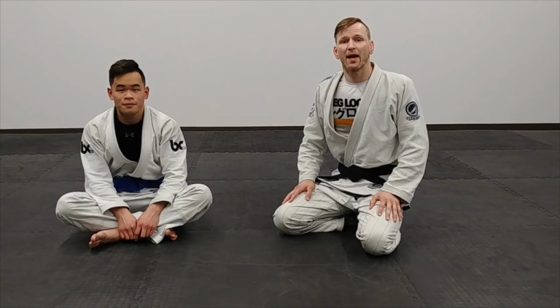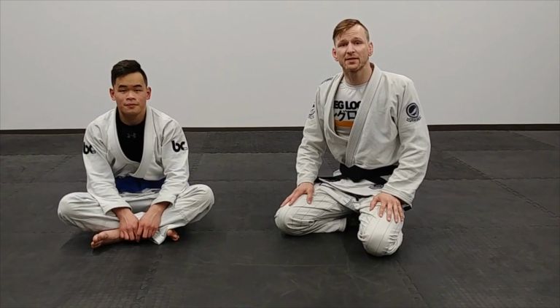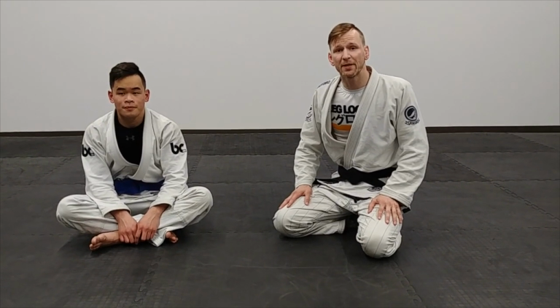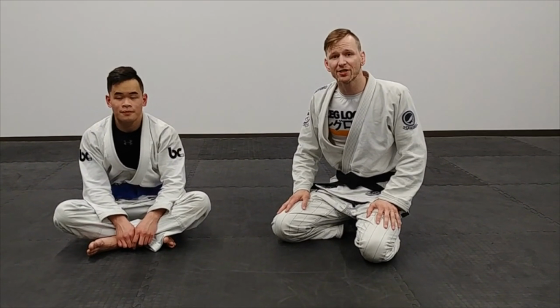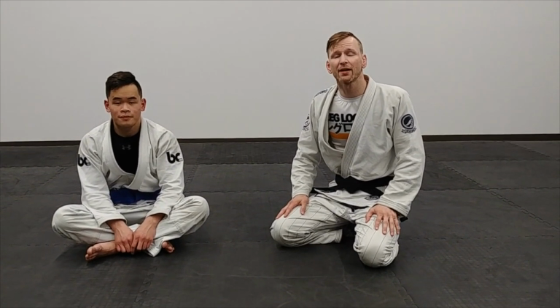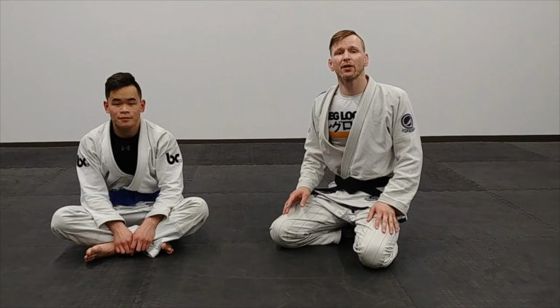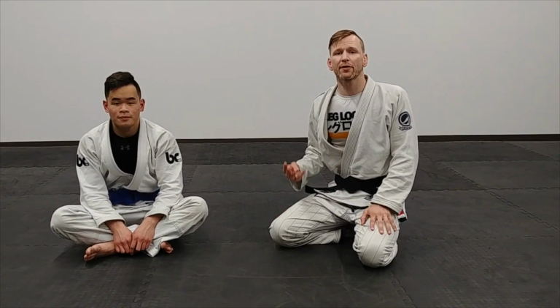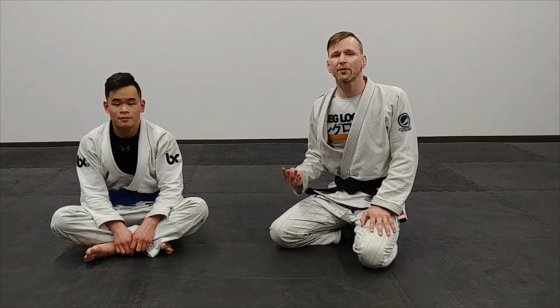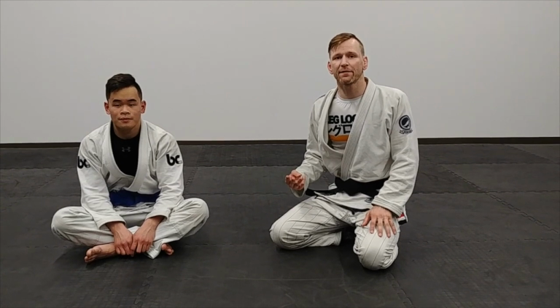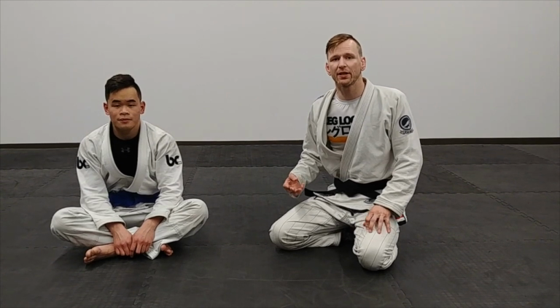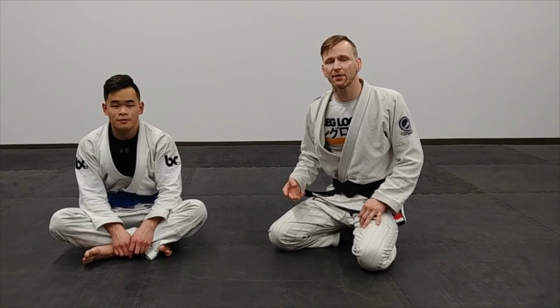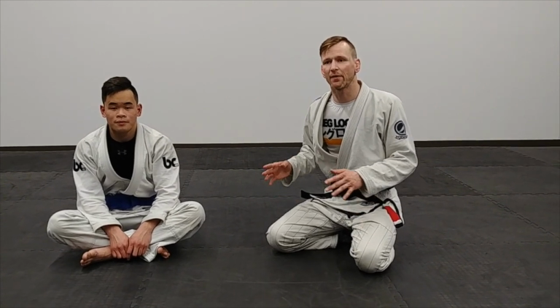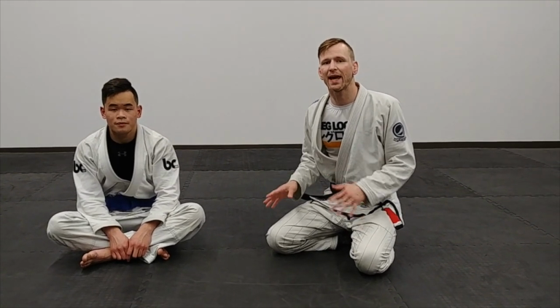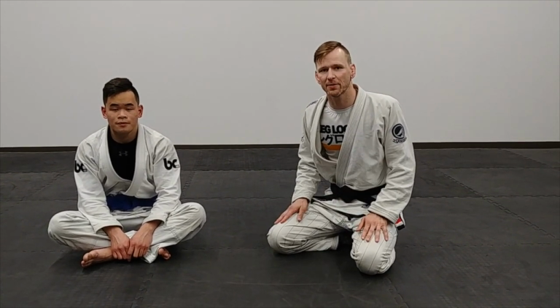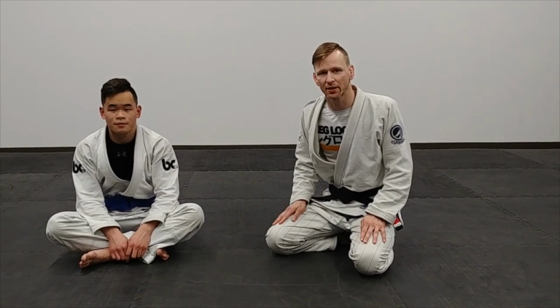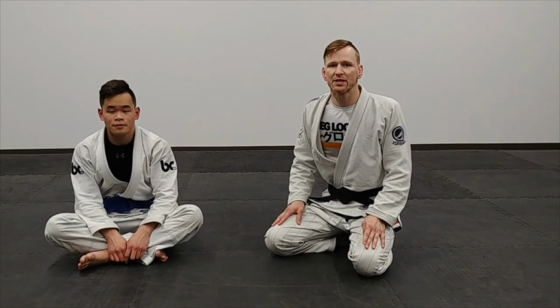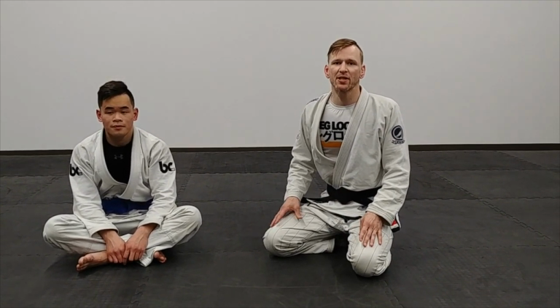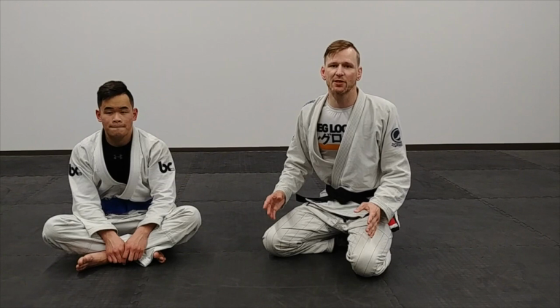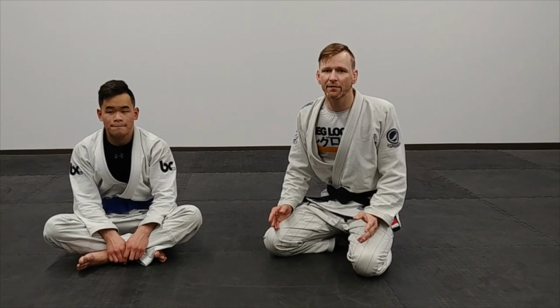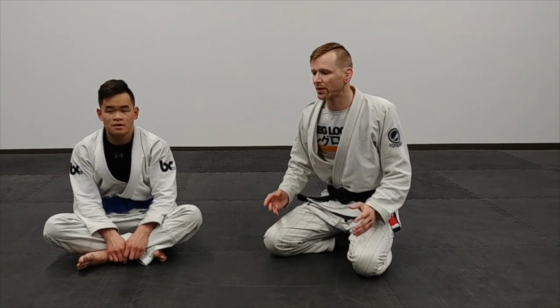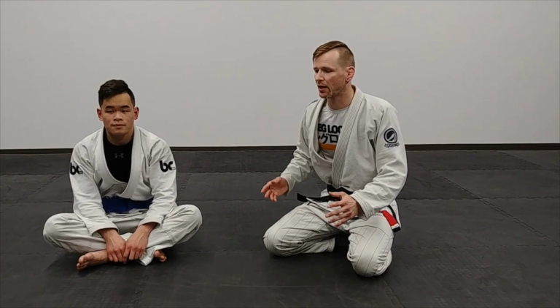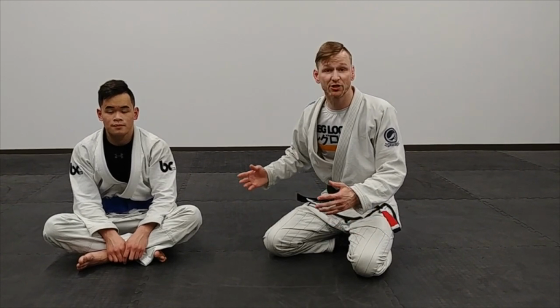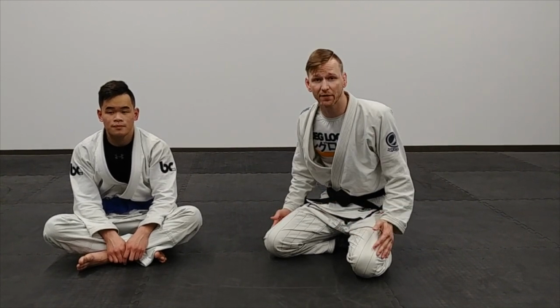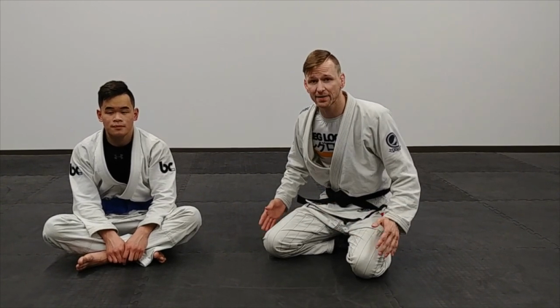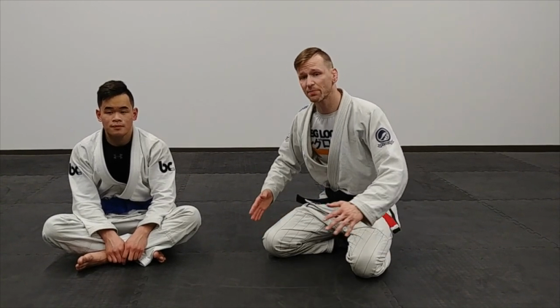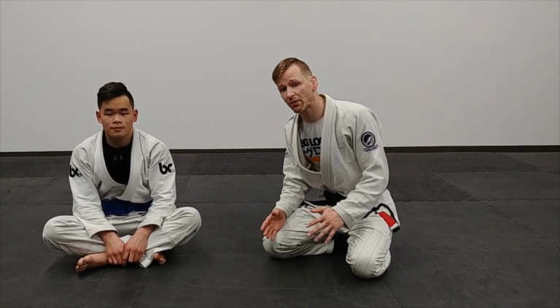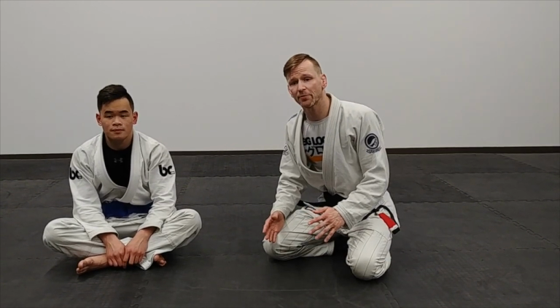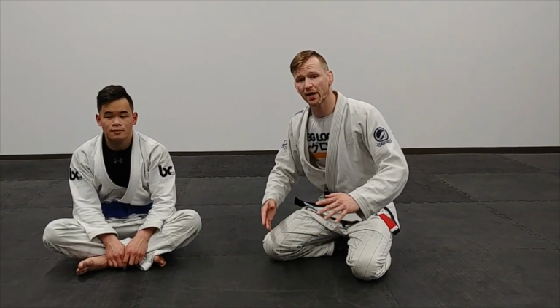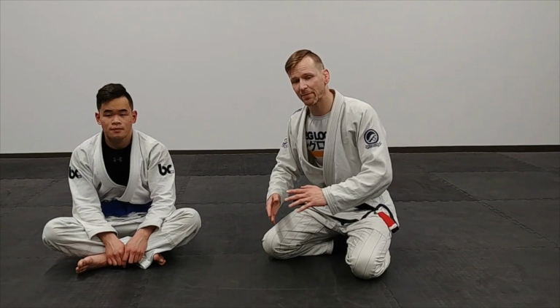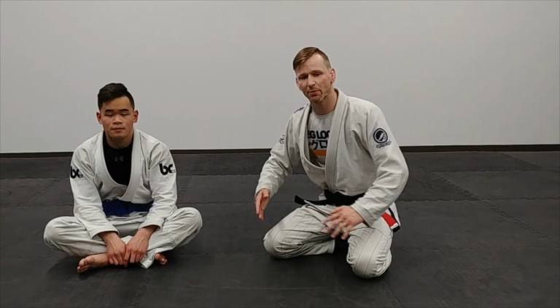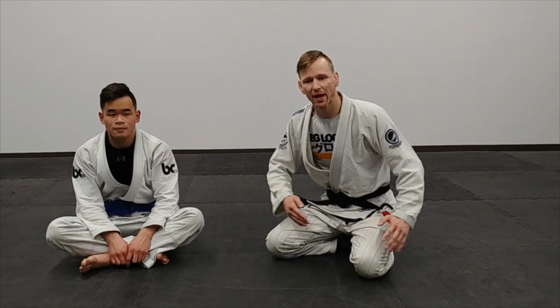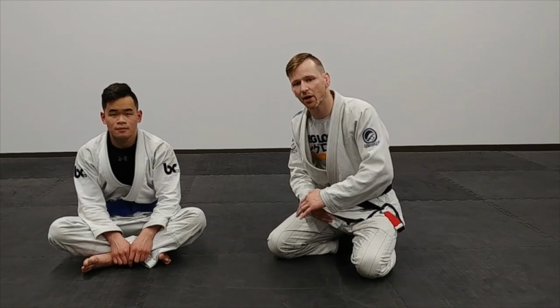Hey guys, this is Drew with Because Jinsu here. We're going to go over three different ways to finish a guillotine from a front headlock position. This is a position that happens quite often when somebody tries to shoot for your legs — you sprawl out to stop their shot and you're in that position where we have their head and their arm.